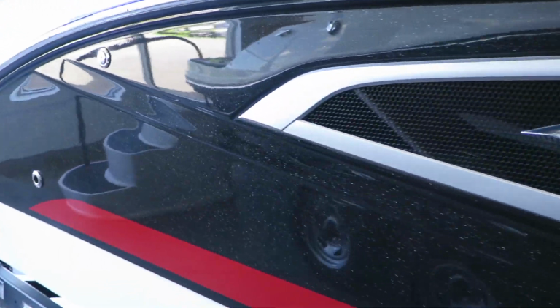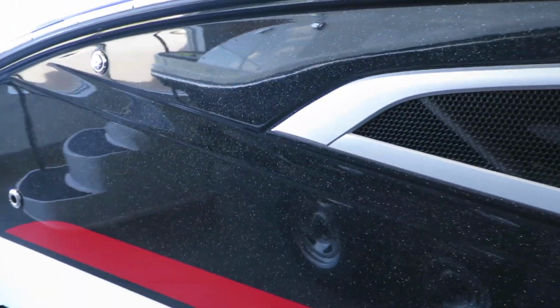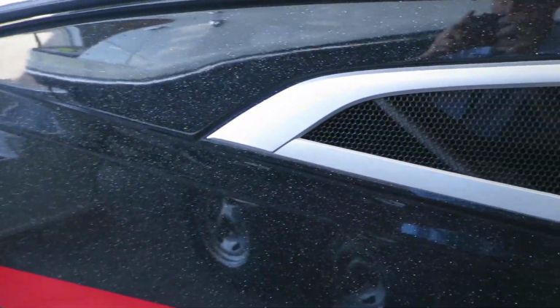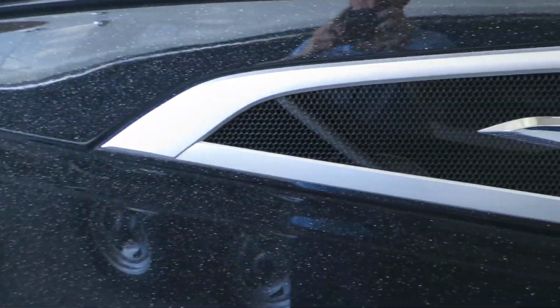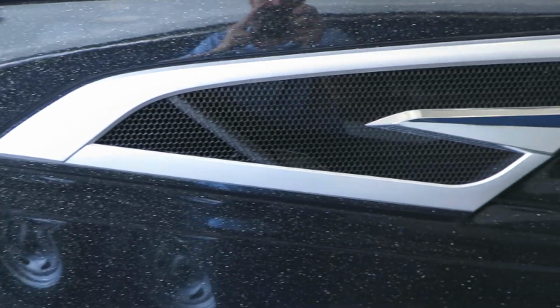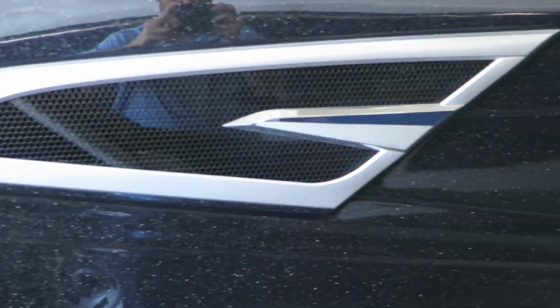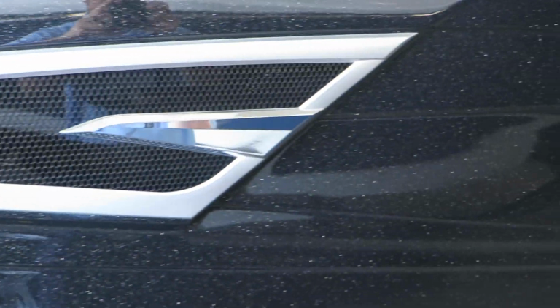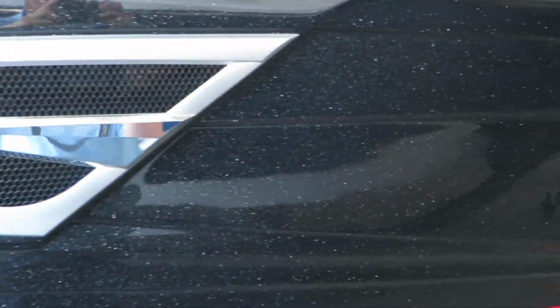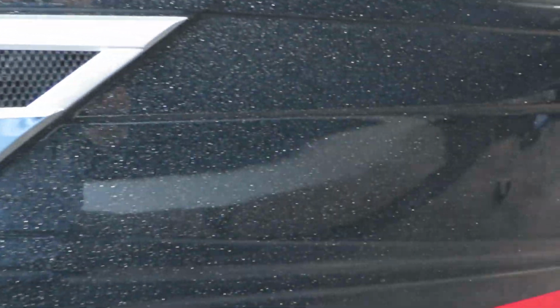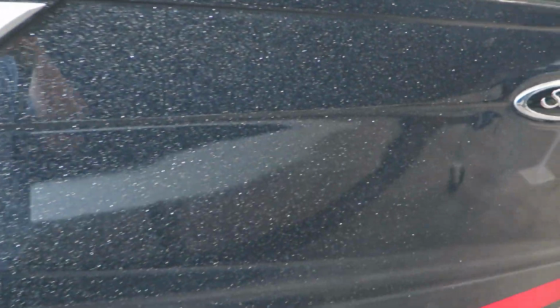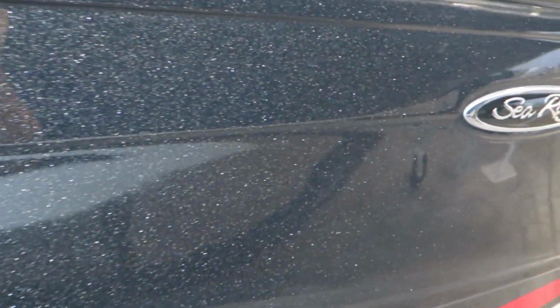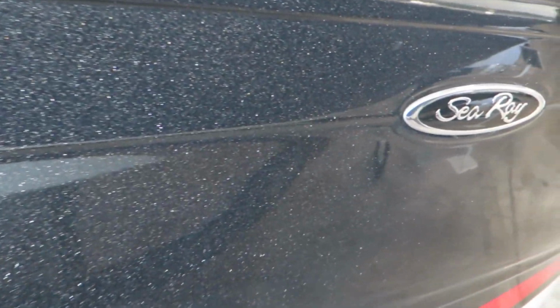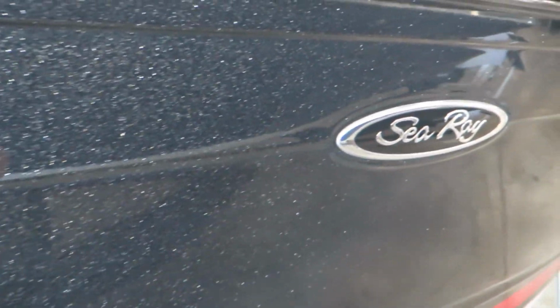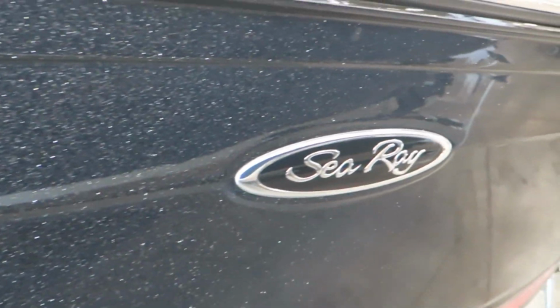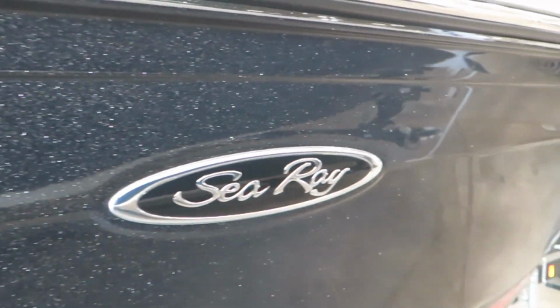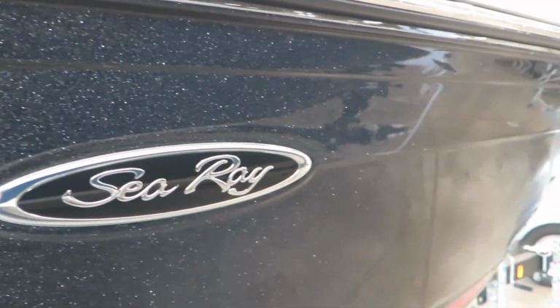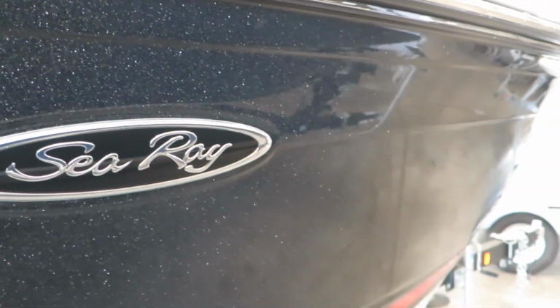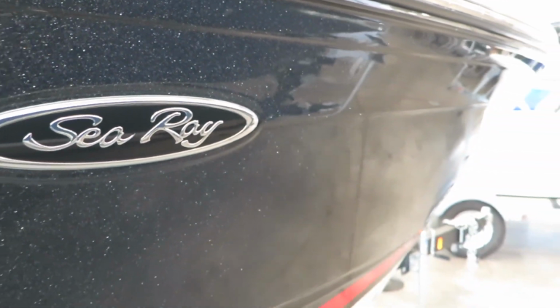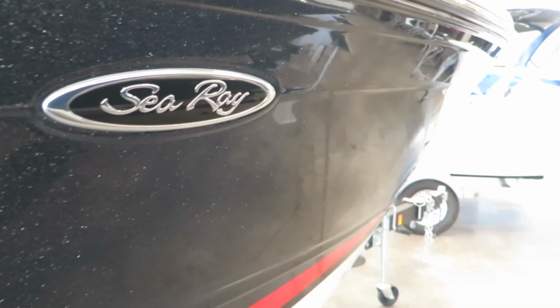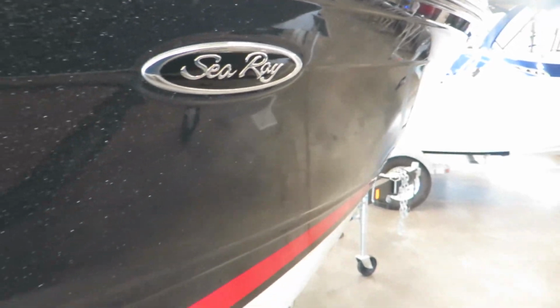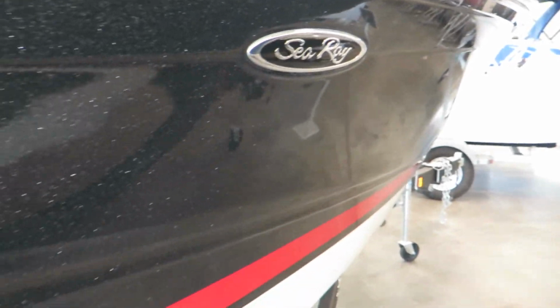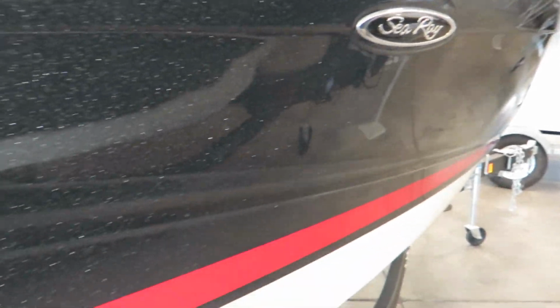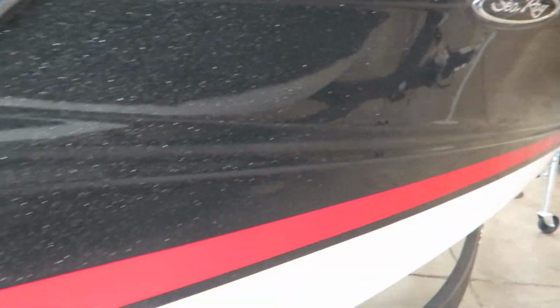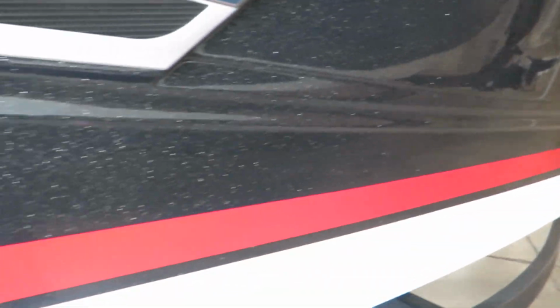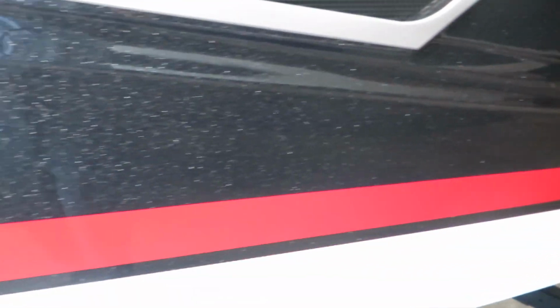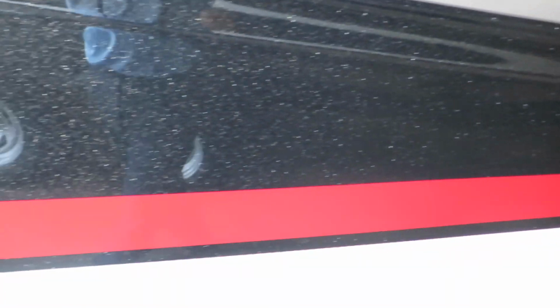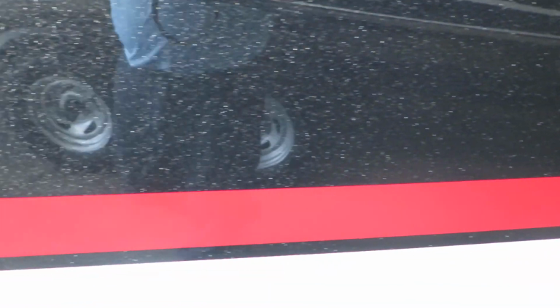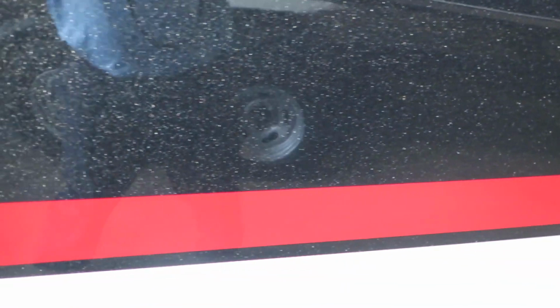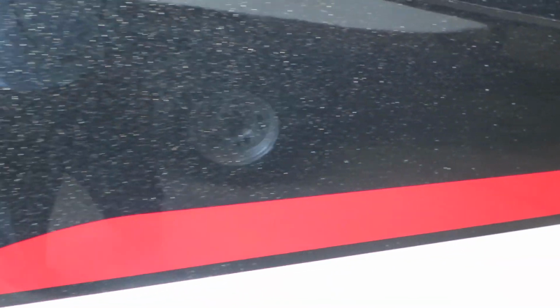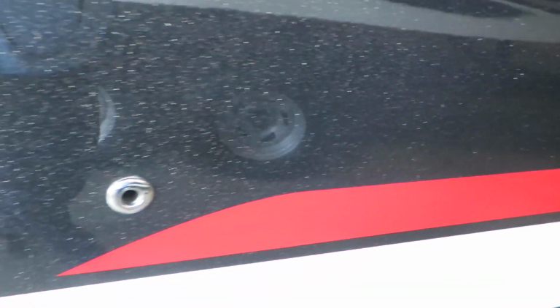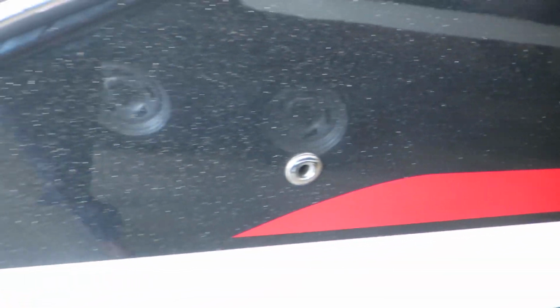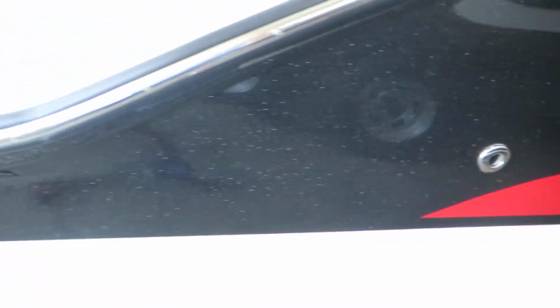As you can see, this boat is a black metallic pearl. It's a metal flake color, so it really sparkles in the sun. It's got a red gel stripe on it as well.